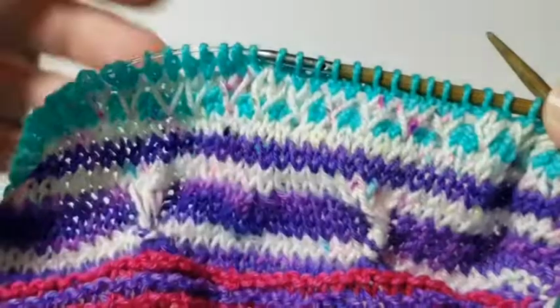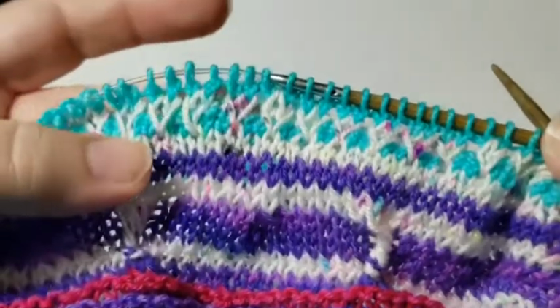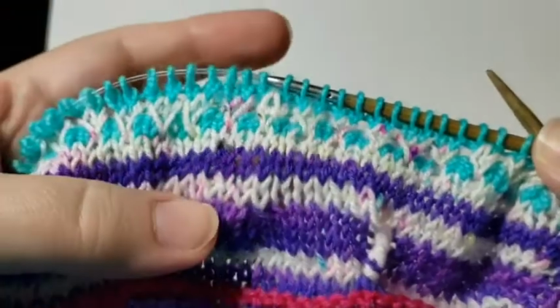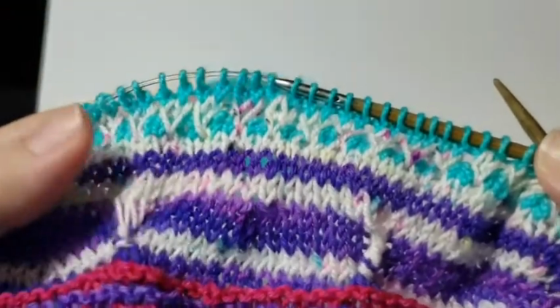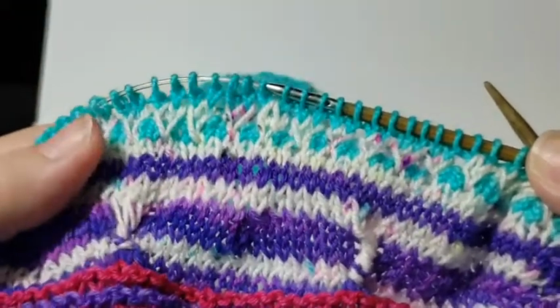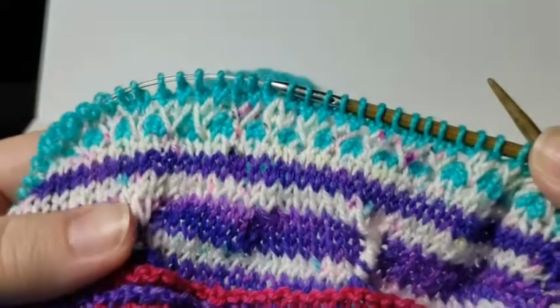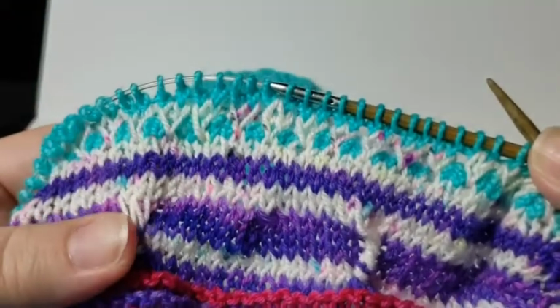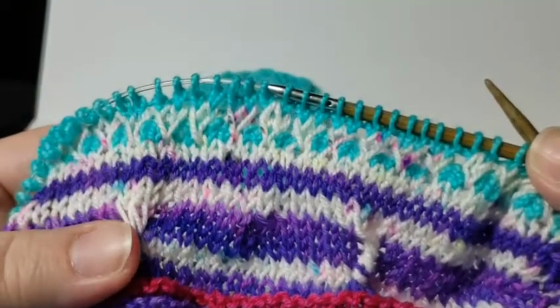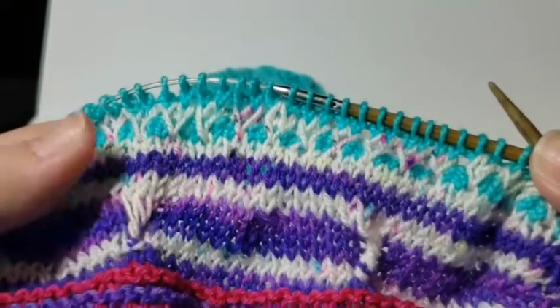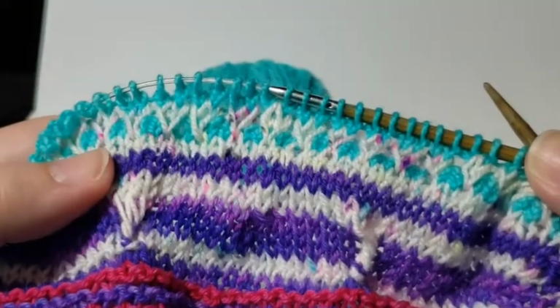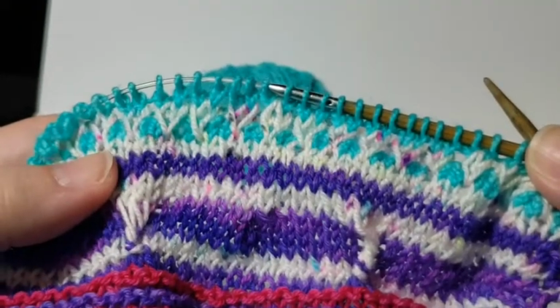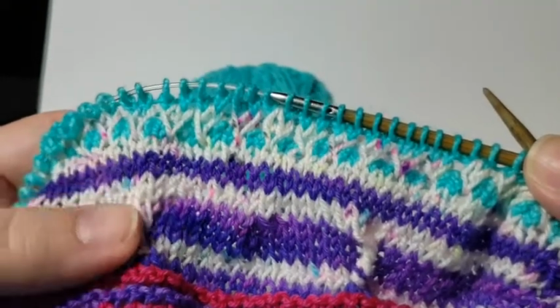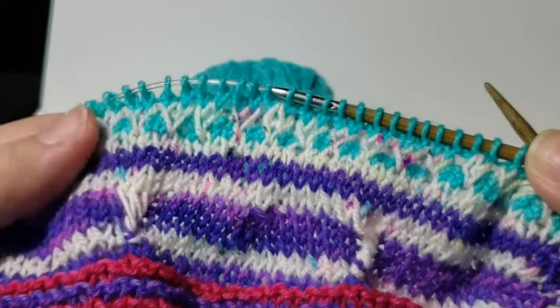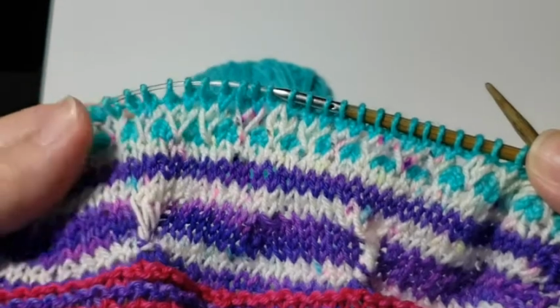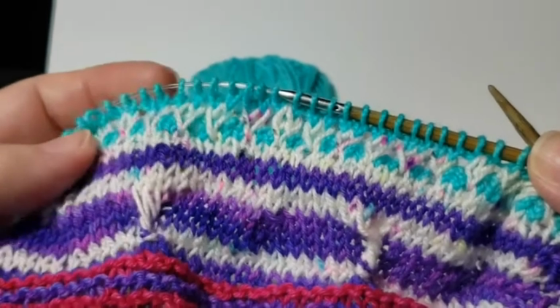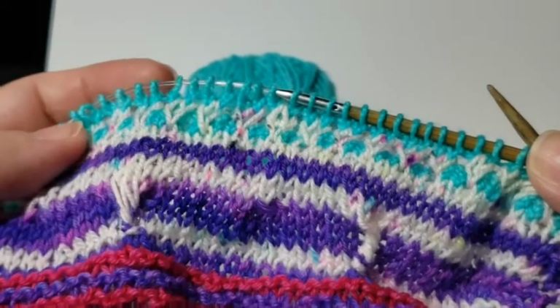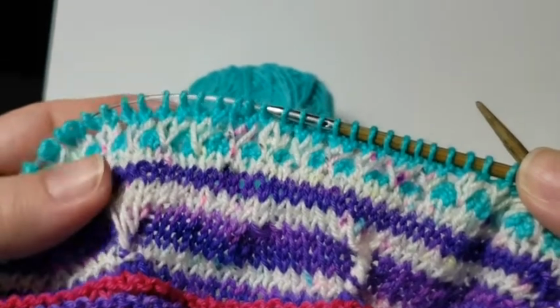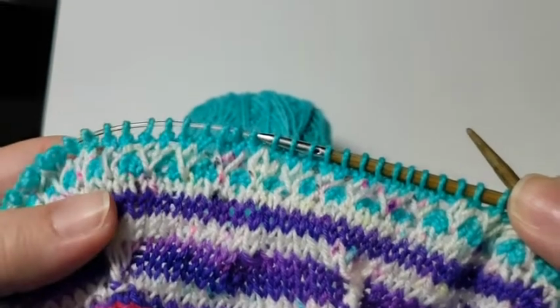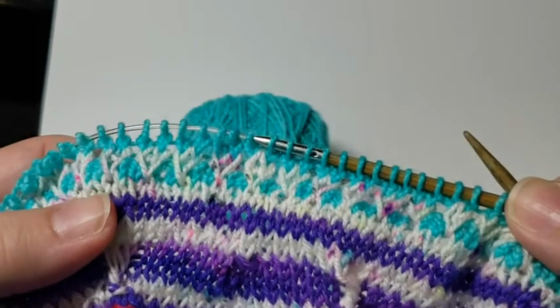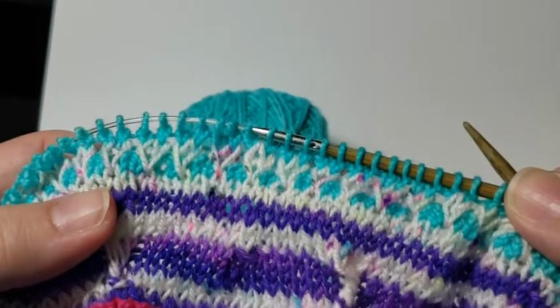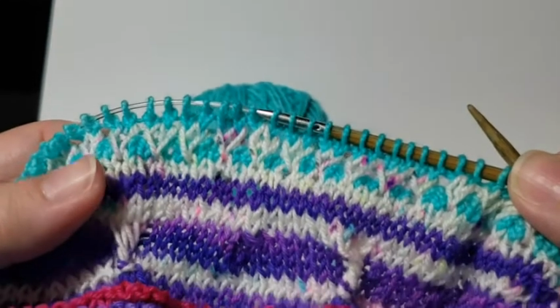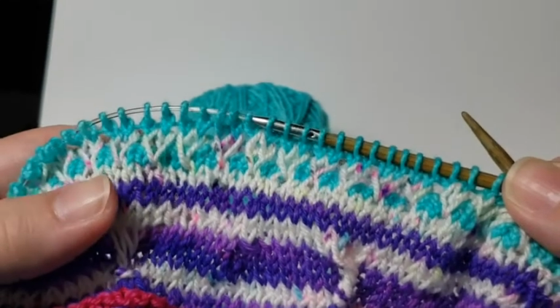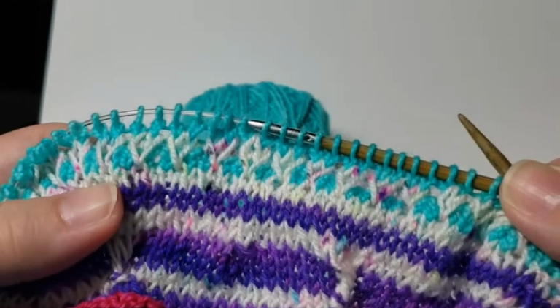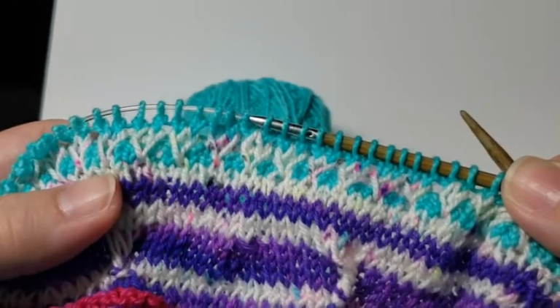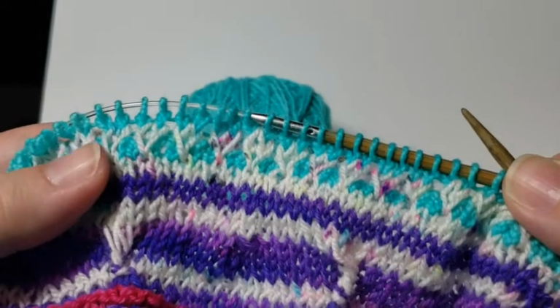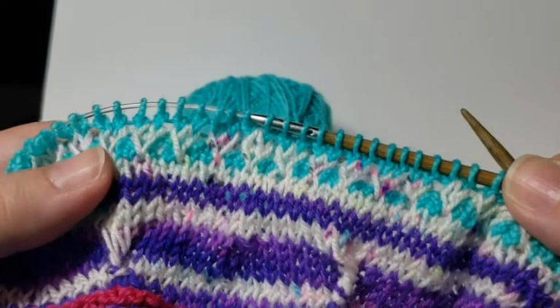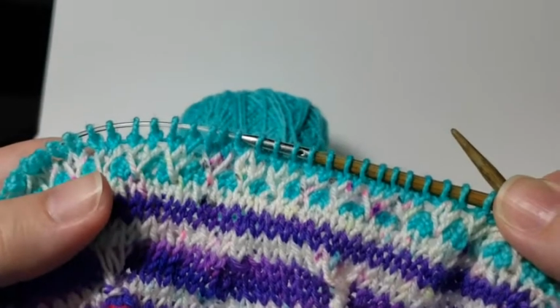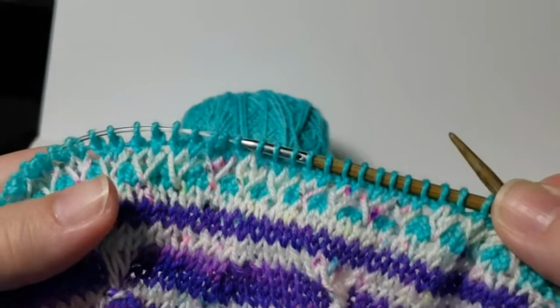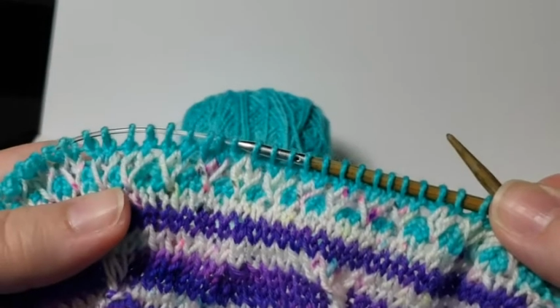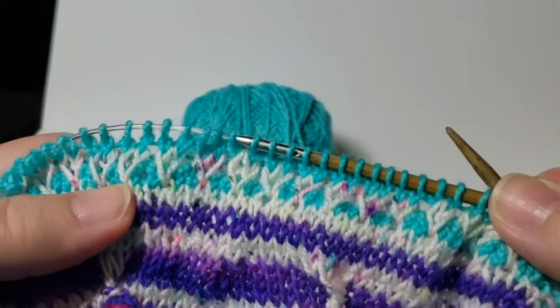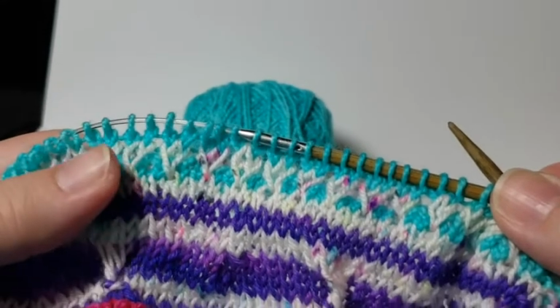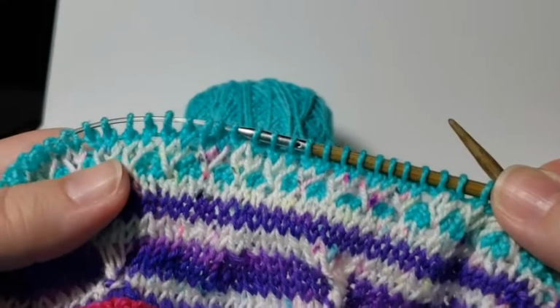Hey folks, Valerie here with a stitch tutorial for leg six of the Pennsylvania Road Trip Mystery Knit Along. This leg is inspired by the timber trusses of covered bridges.